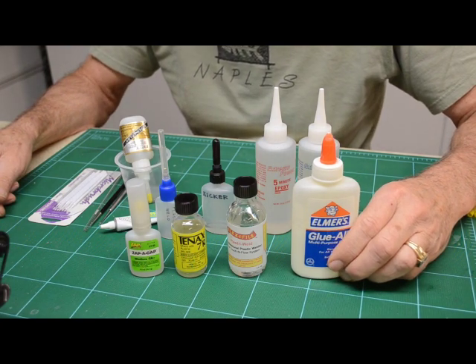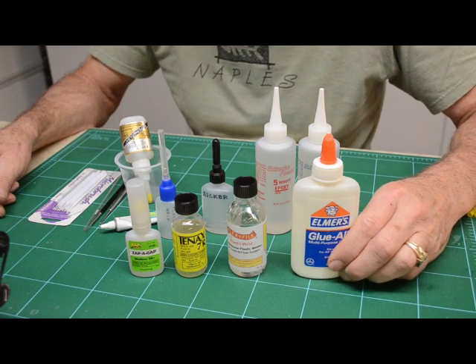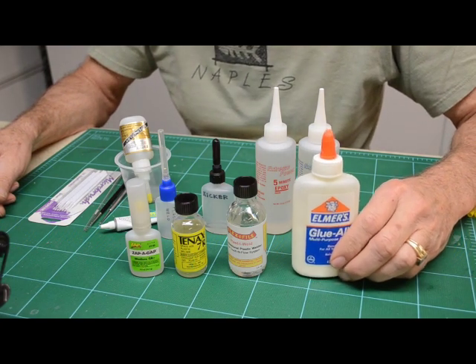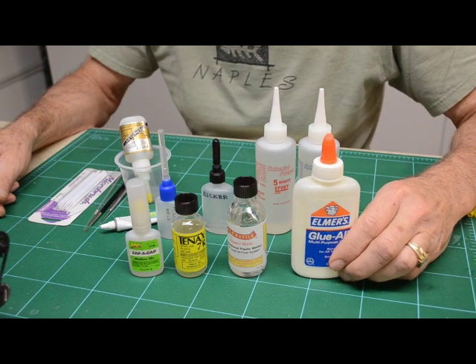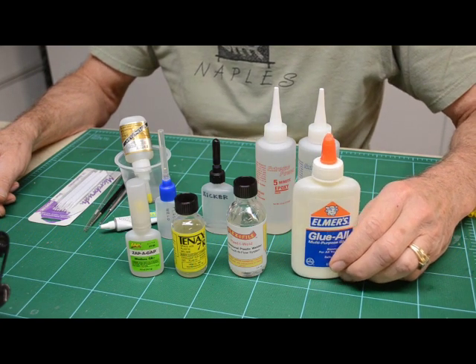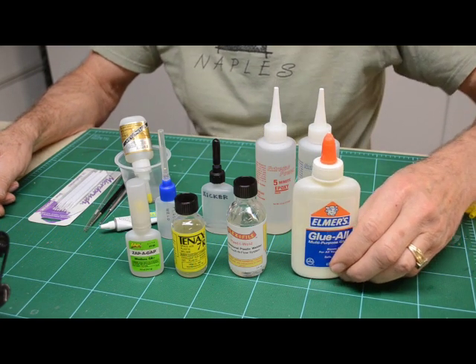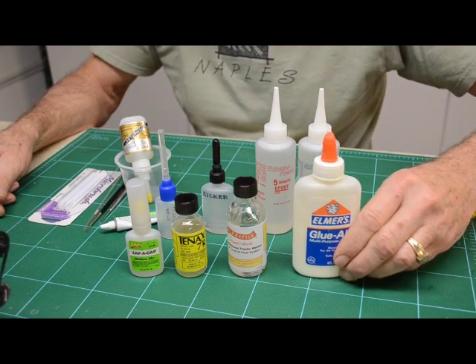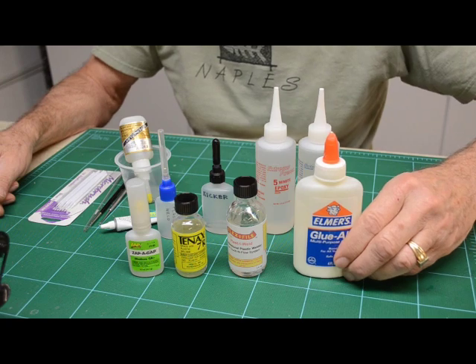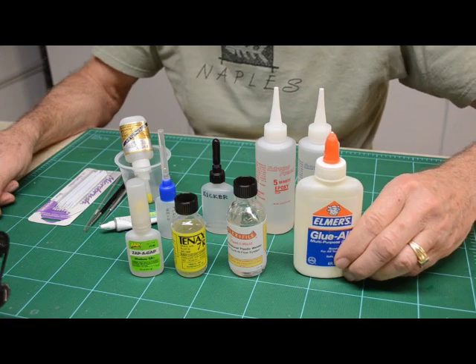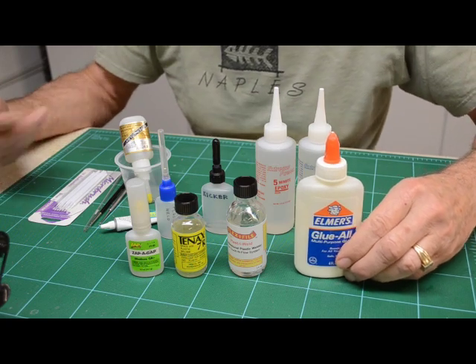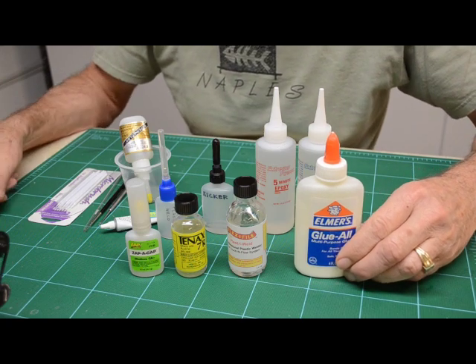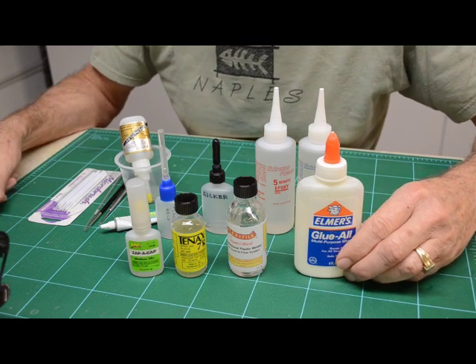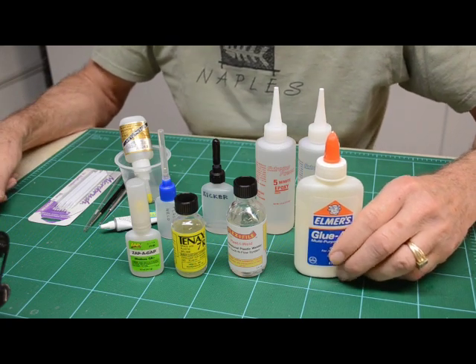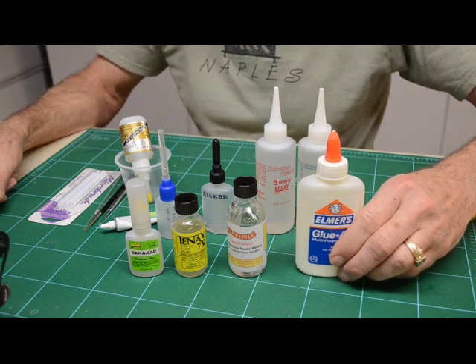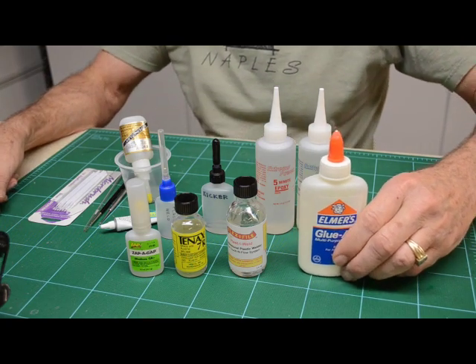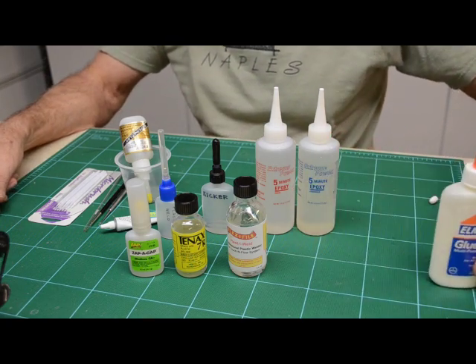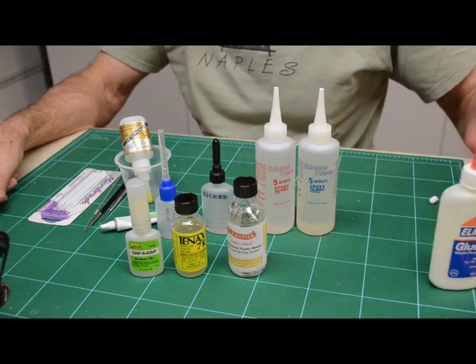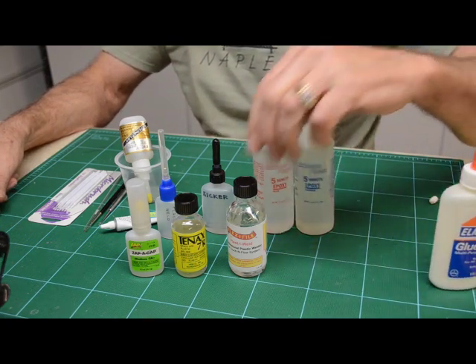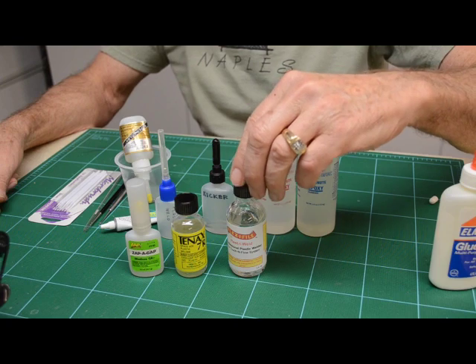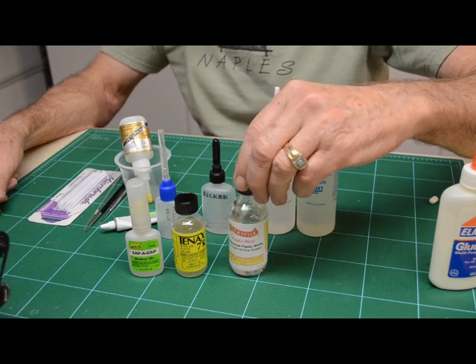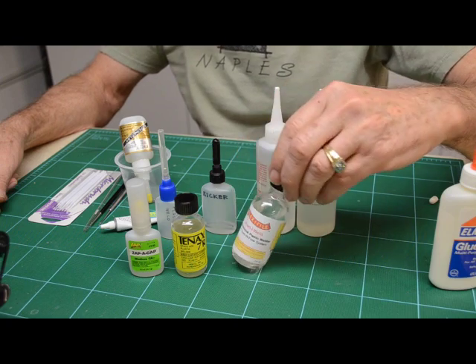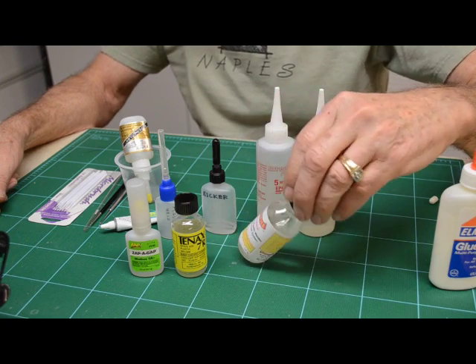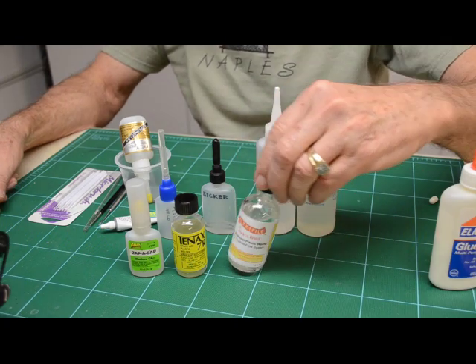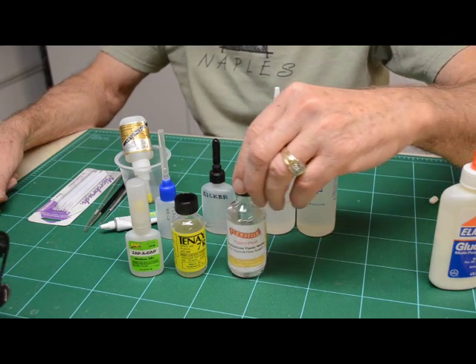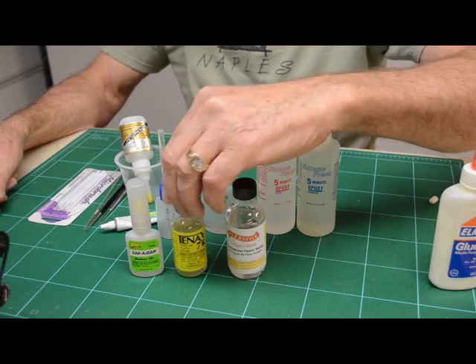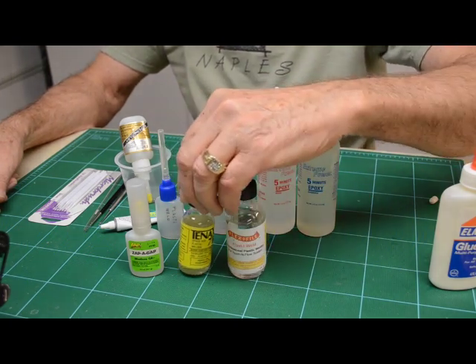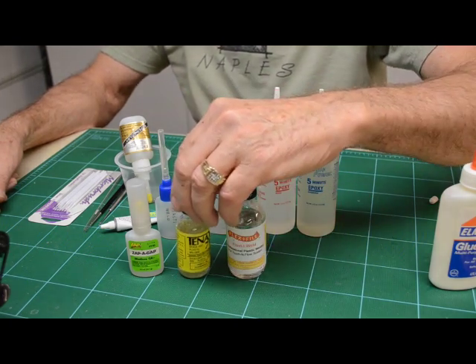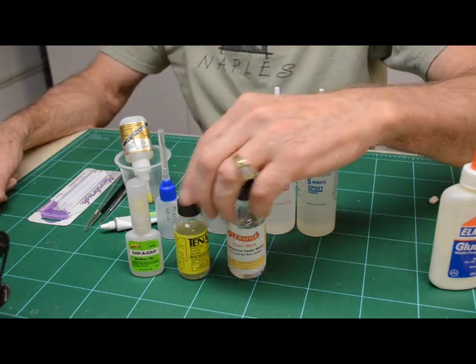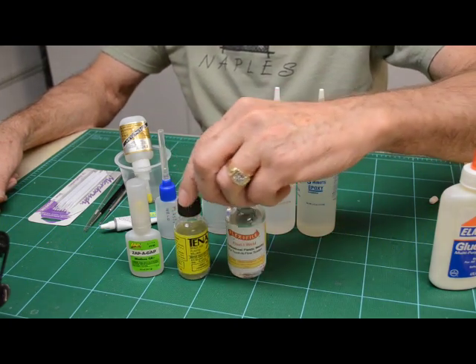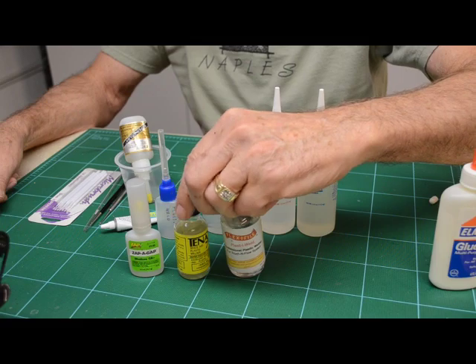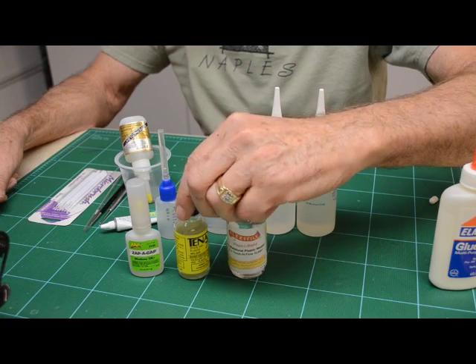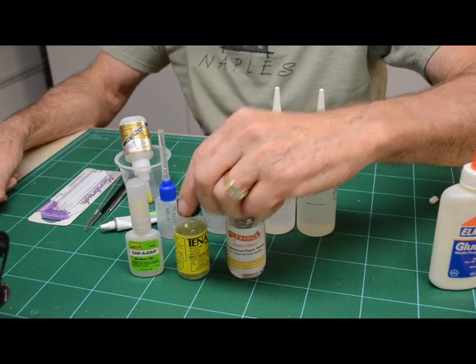It's great for photo-etch parts and whatnot that you put together. You can take them apart a little bit later if you need to. PlastiWeld by FlexiFile and 10X are kind of the same idea for bonding styrene.